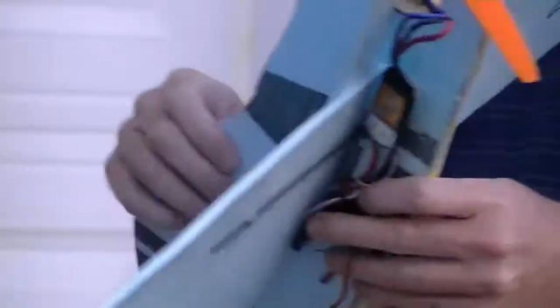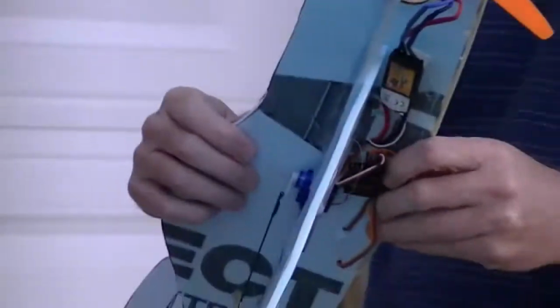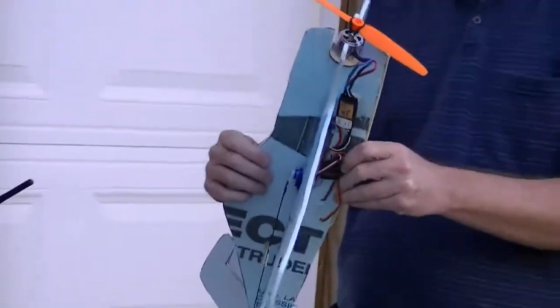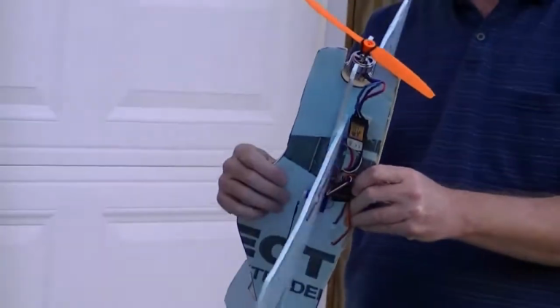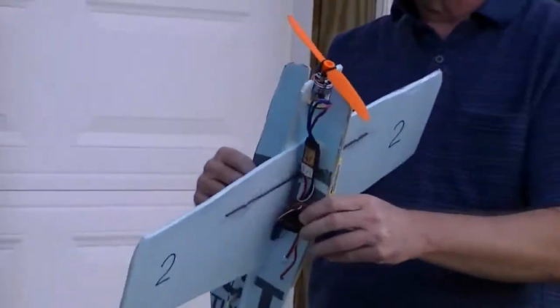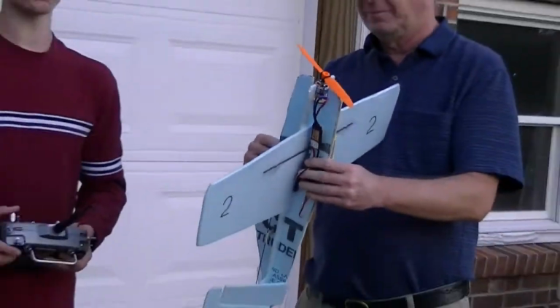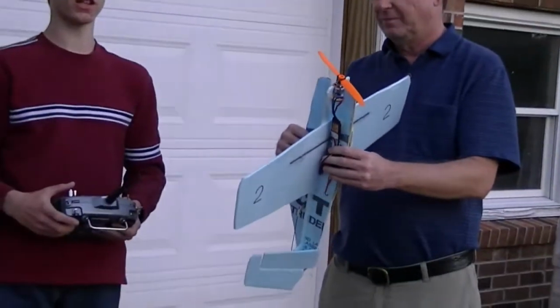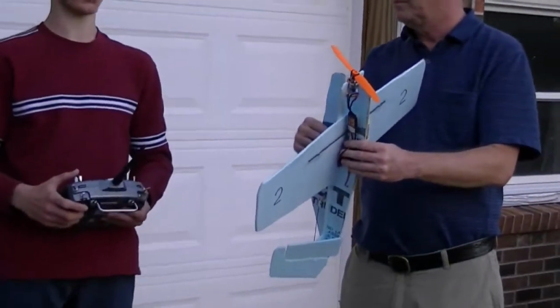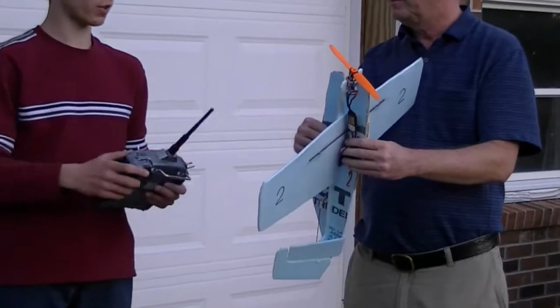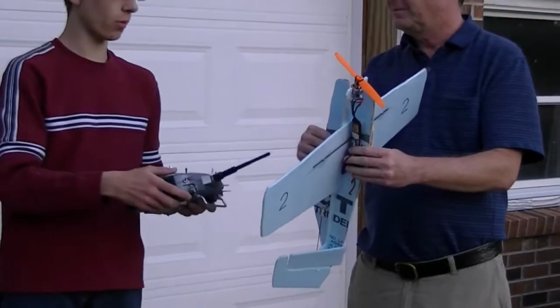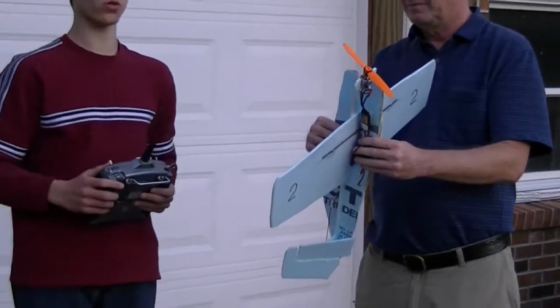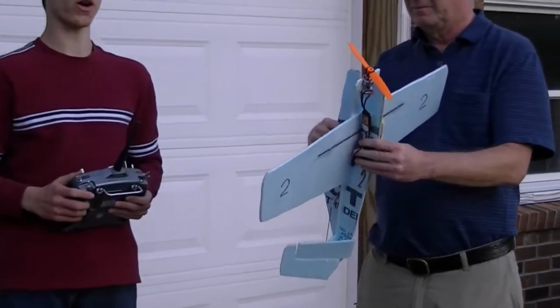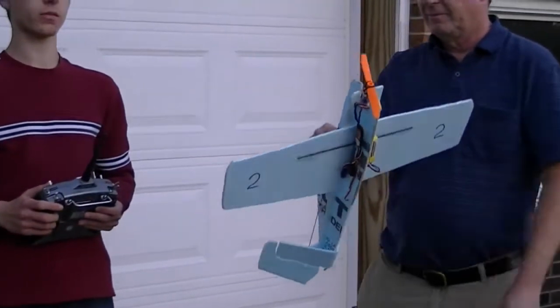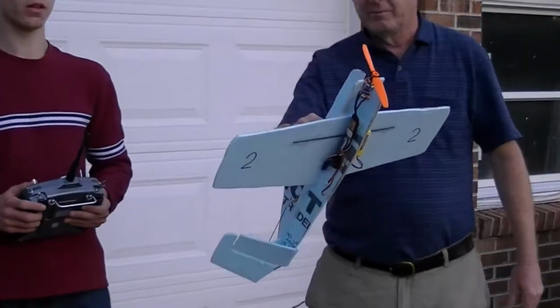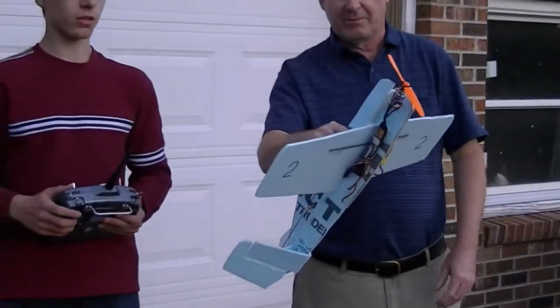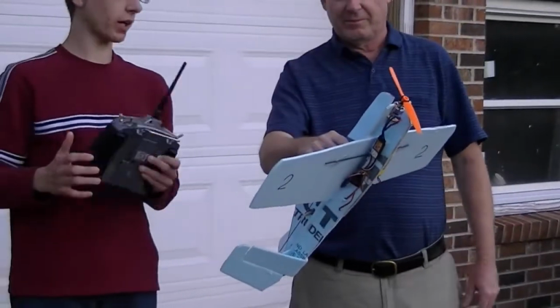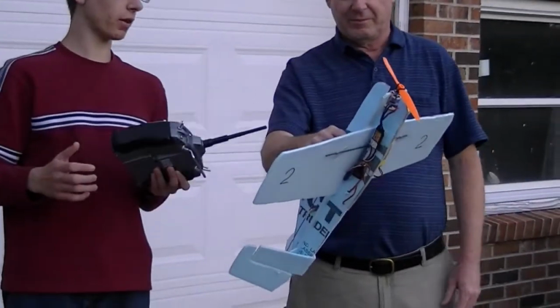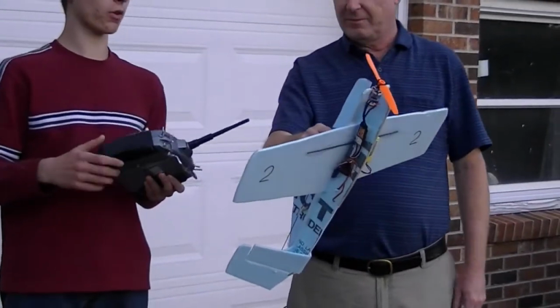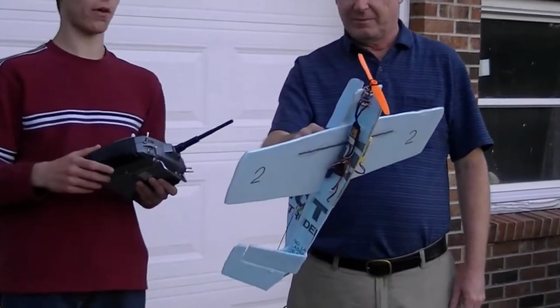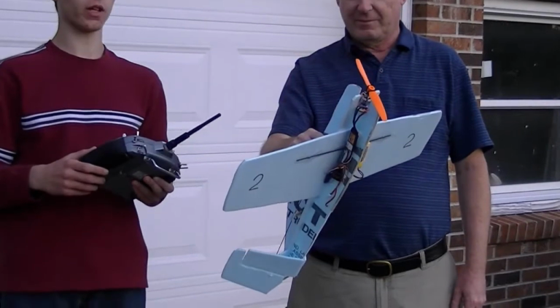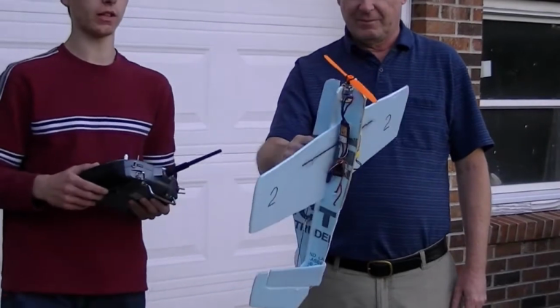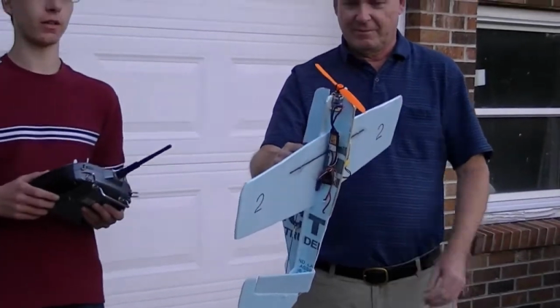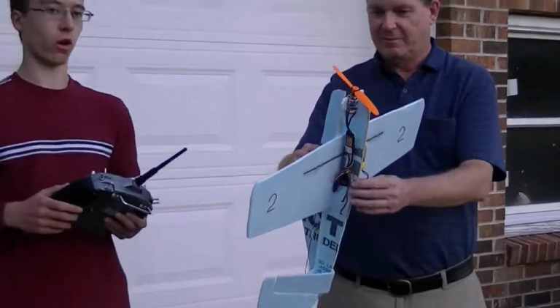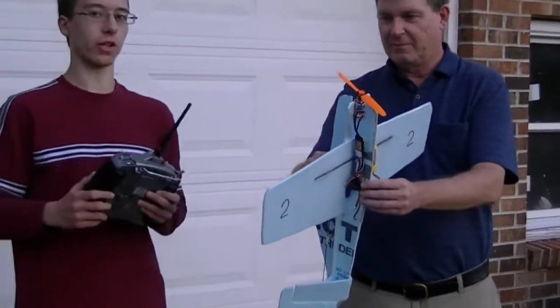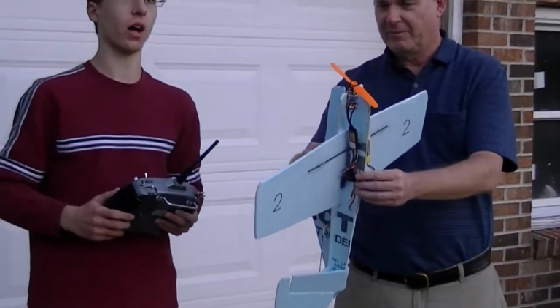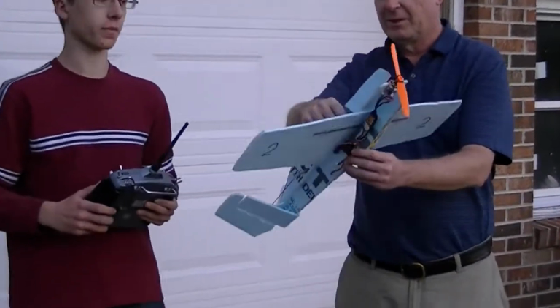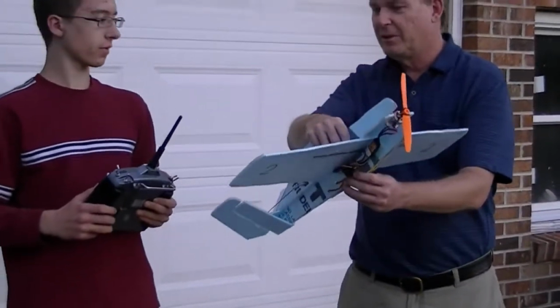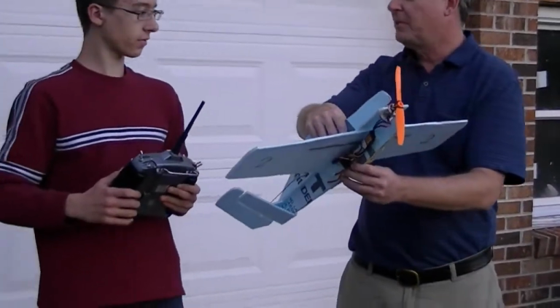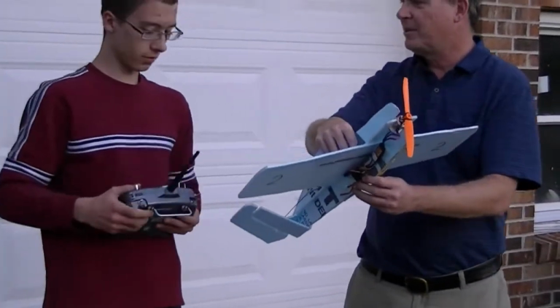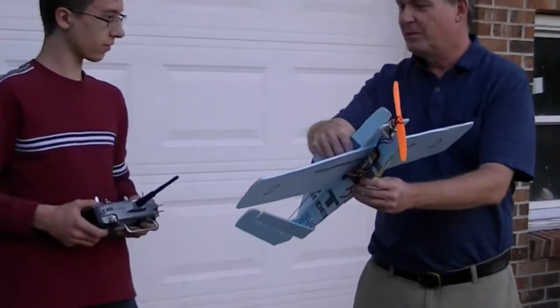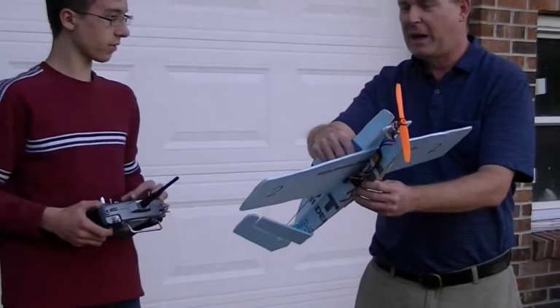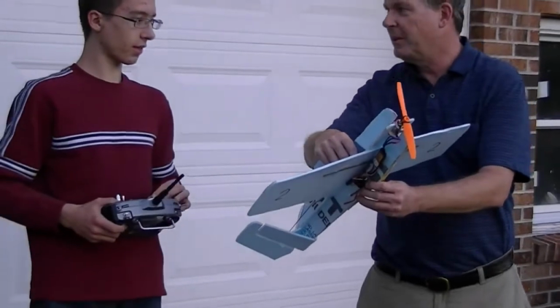It flies pretty good except it doesn't like the wind because this foam is too lightweight. We're planning on building another version of it, and when we get that done we might run another test fly. Okay, let's rev it up and show them the power it has.